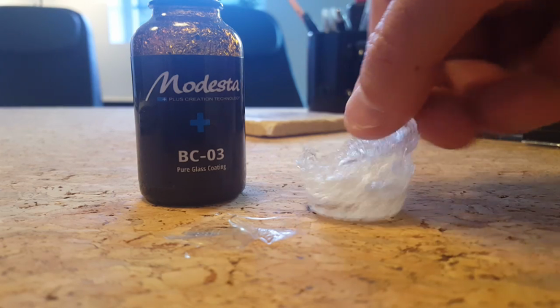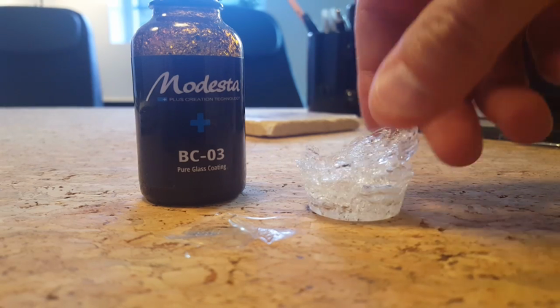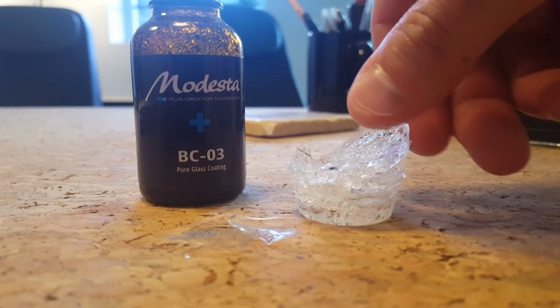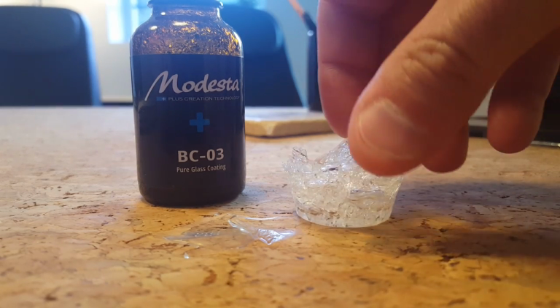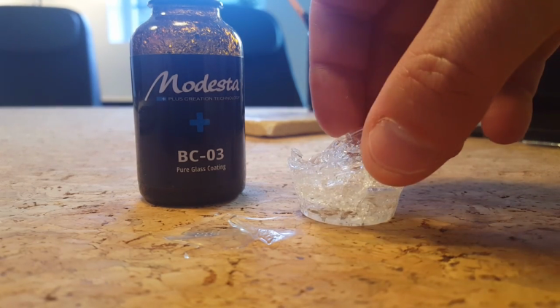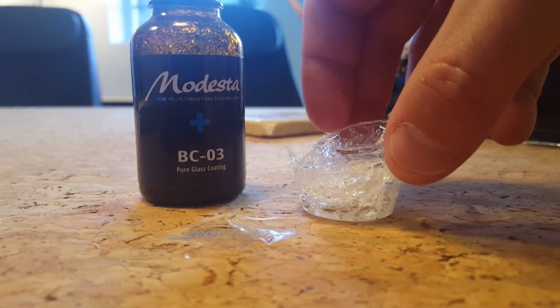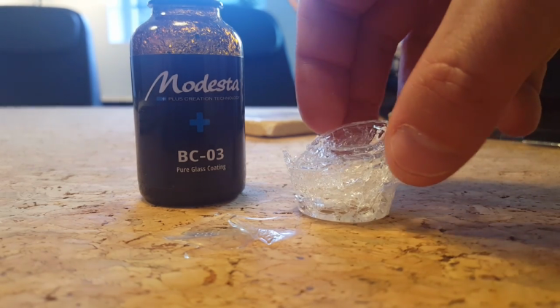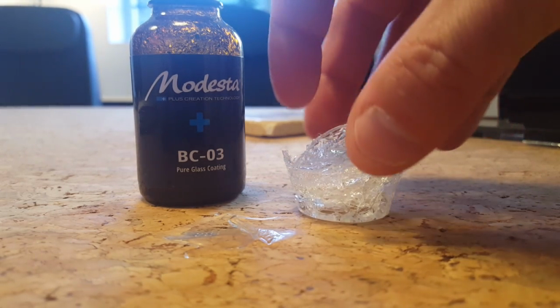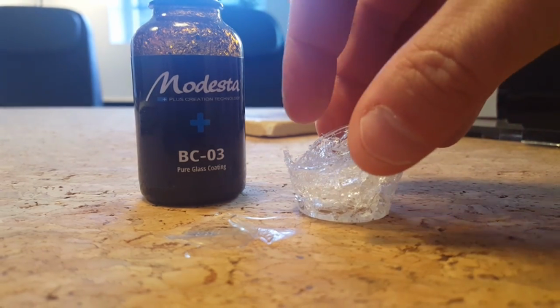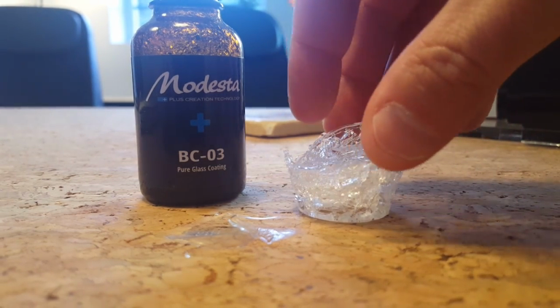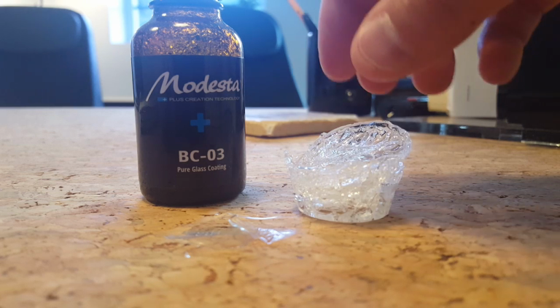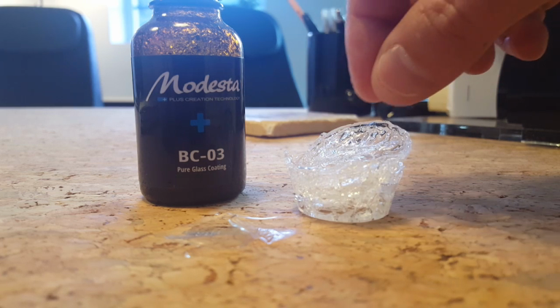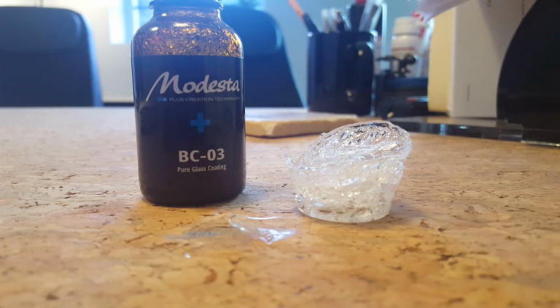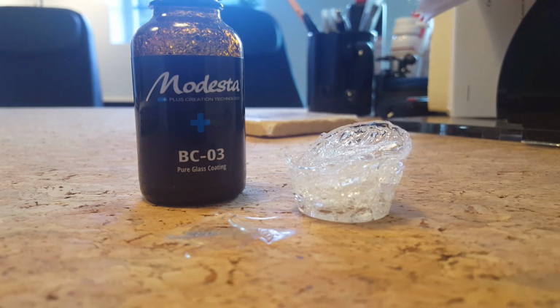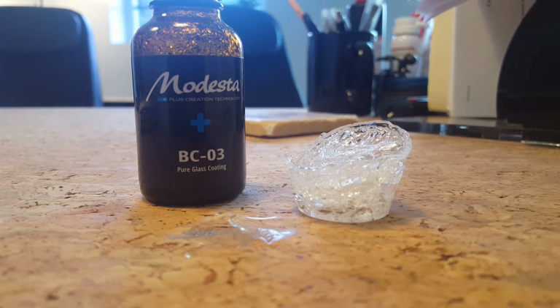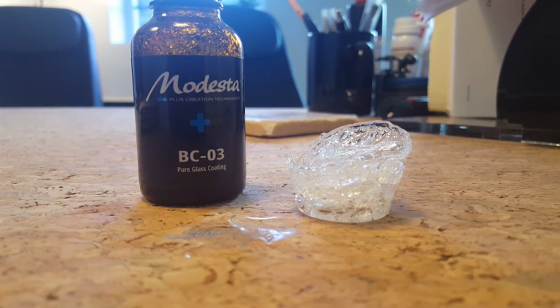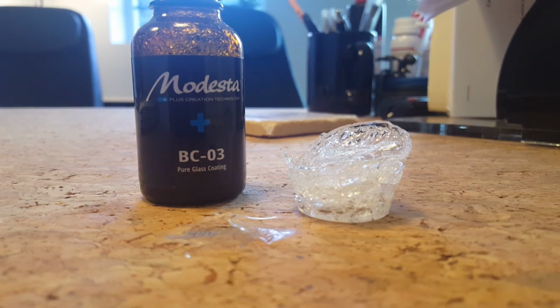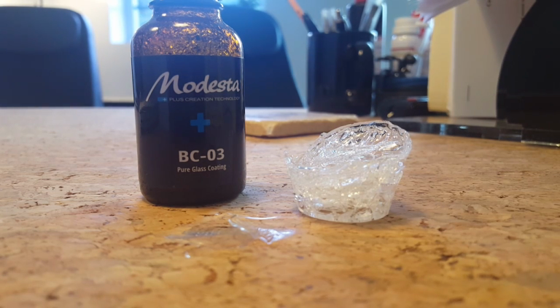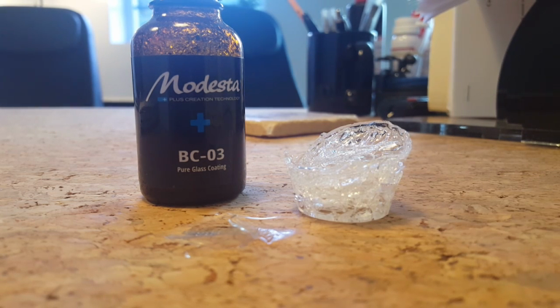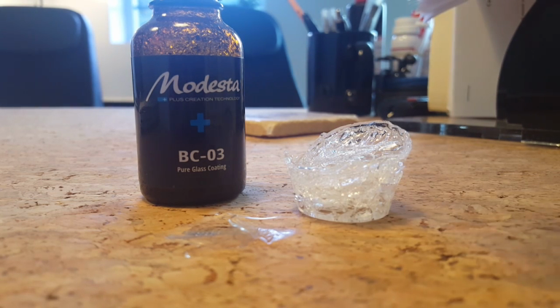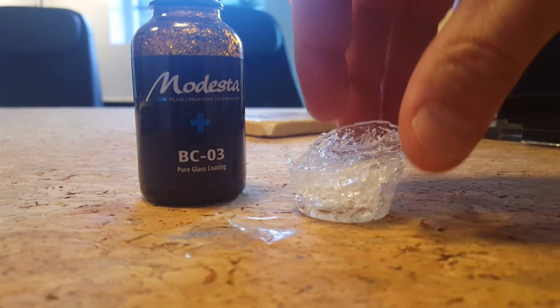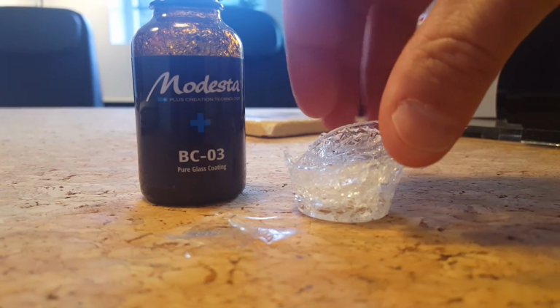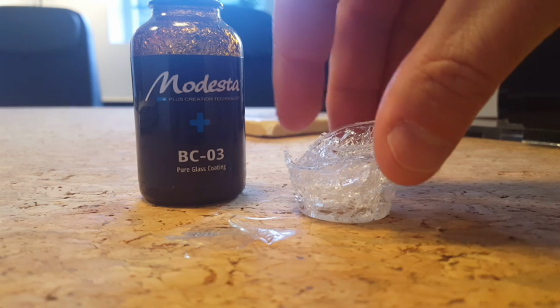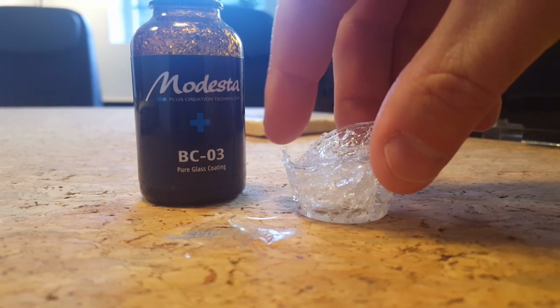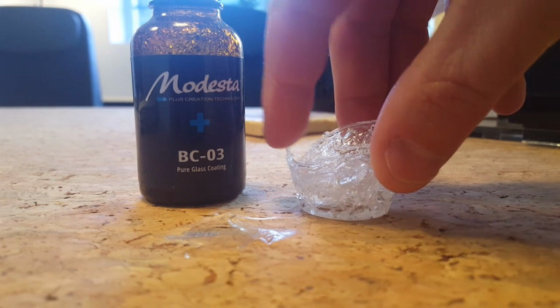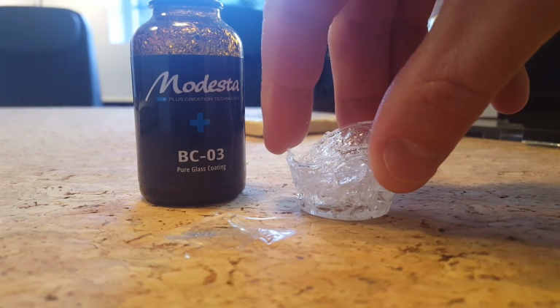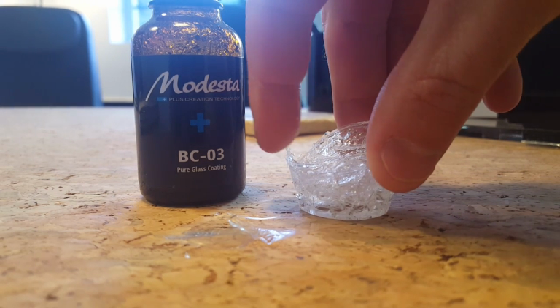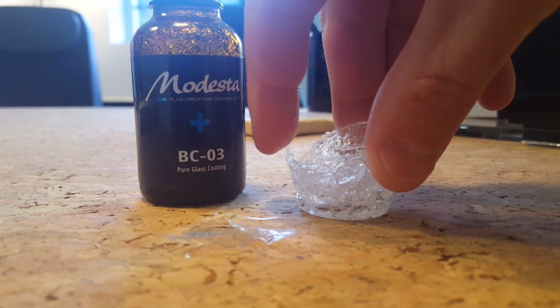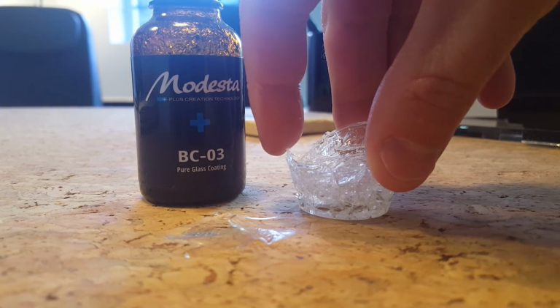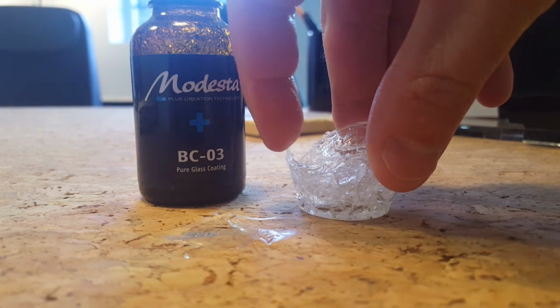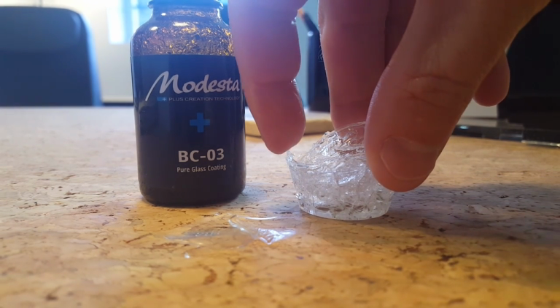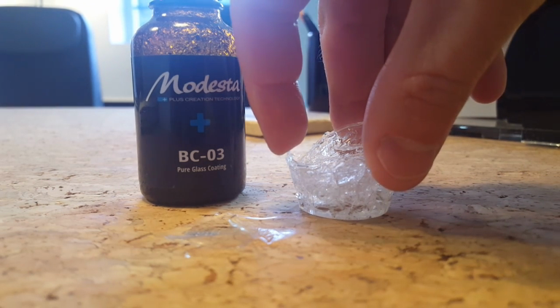So what happens when it's too stiff, too thick? Let's say you had 10 layers of coating for maximum protection. Well, what can eventually happen is — you see — it's not bending at all.